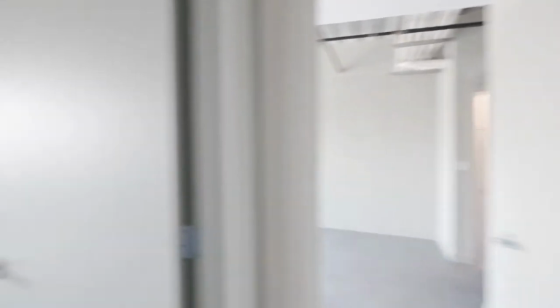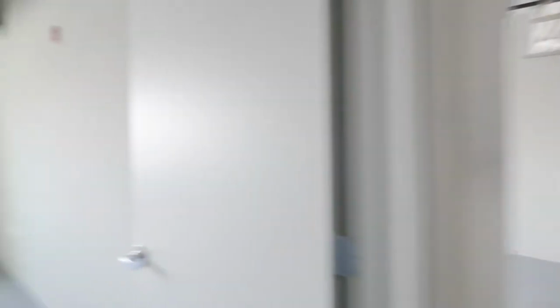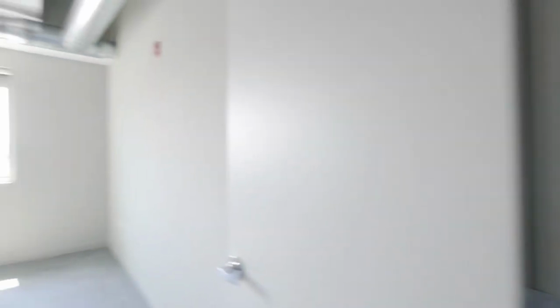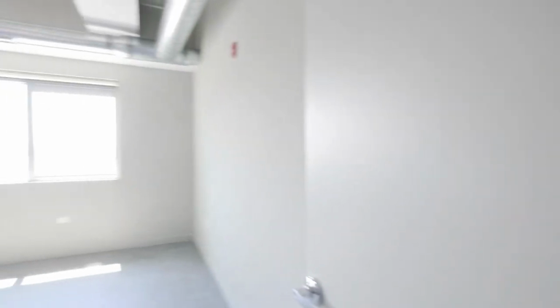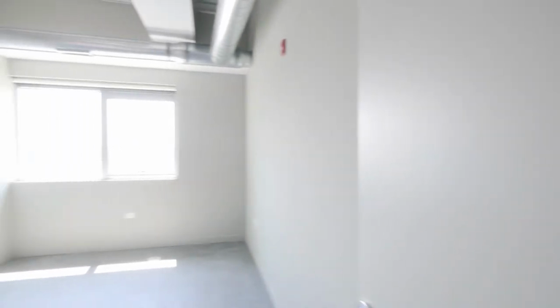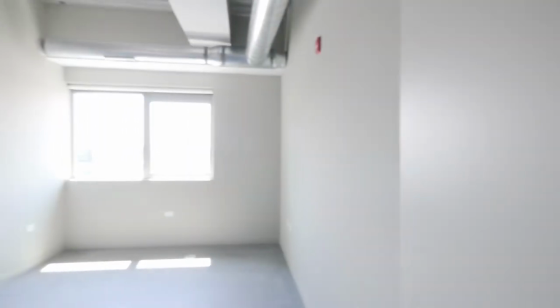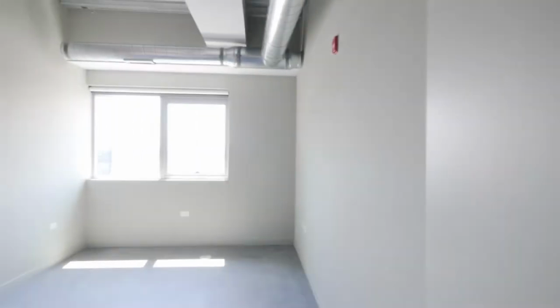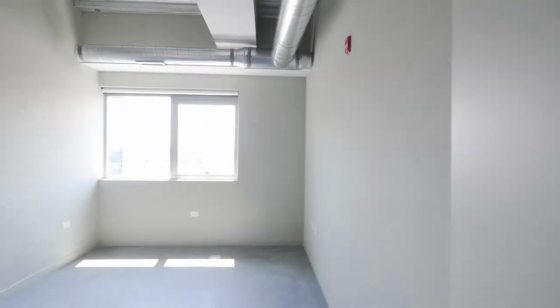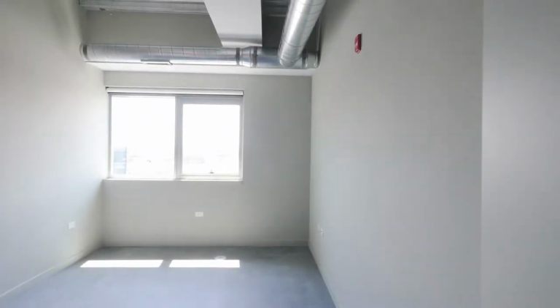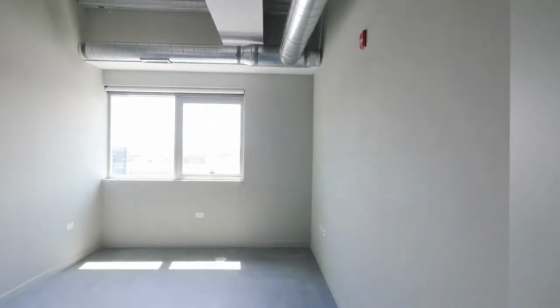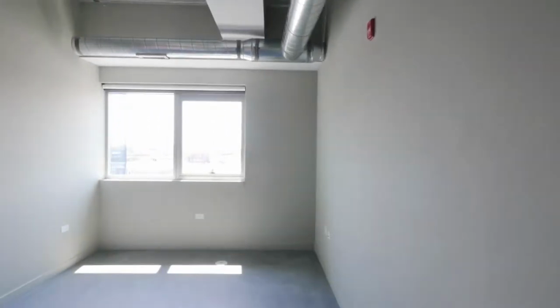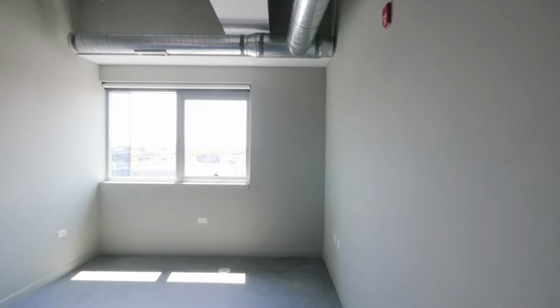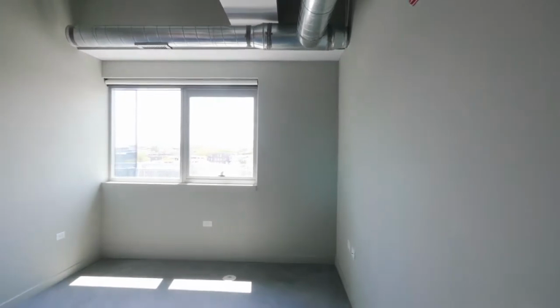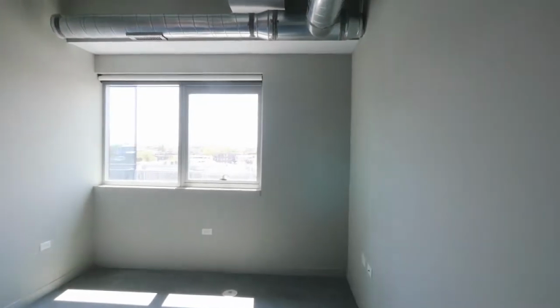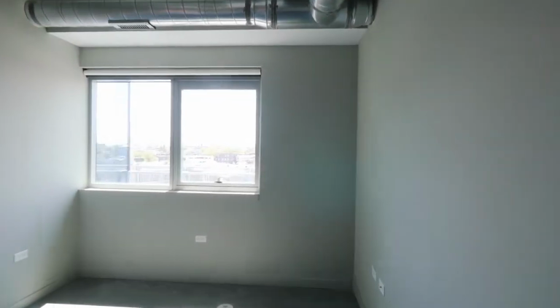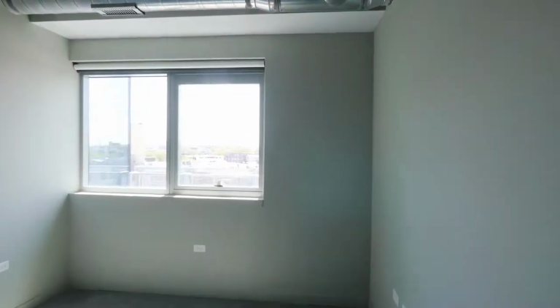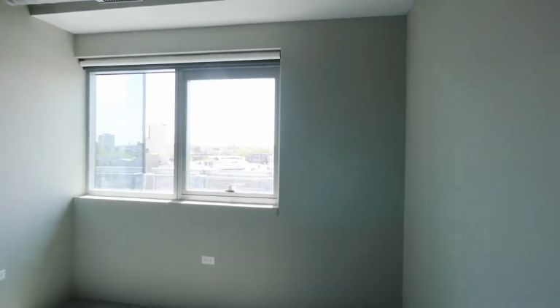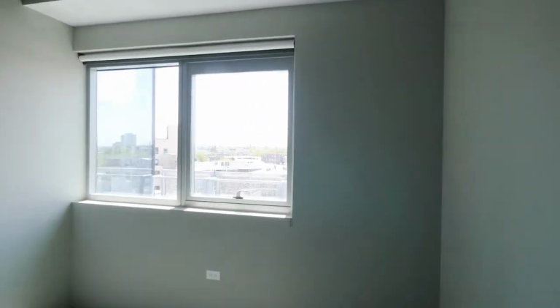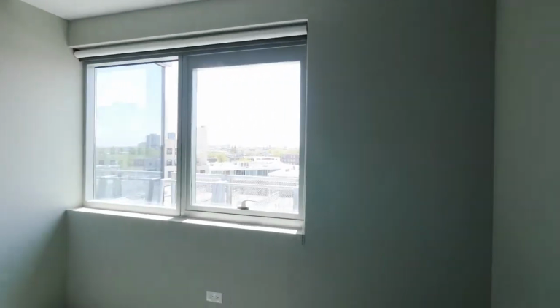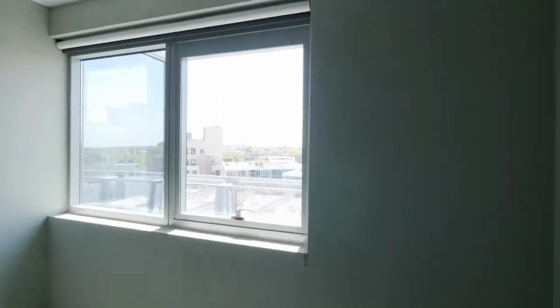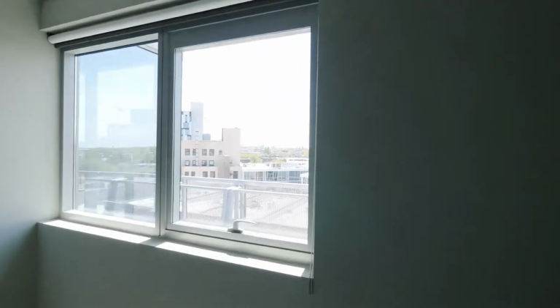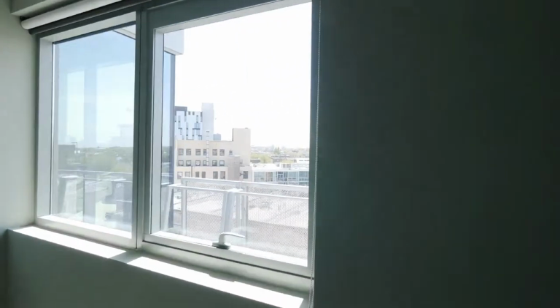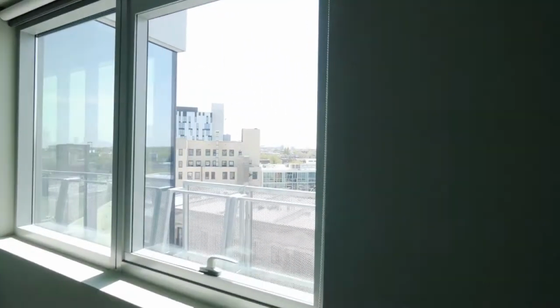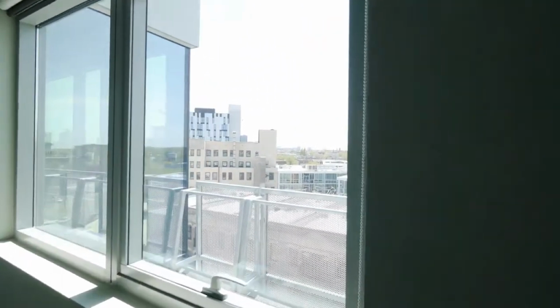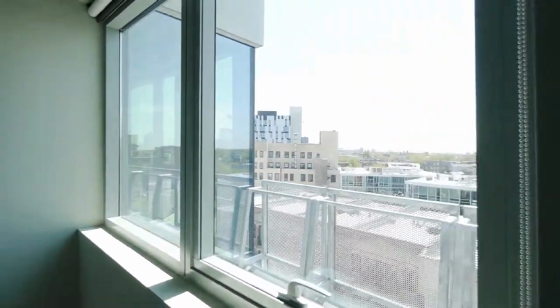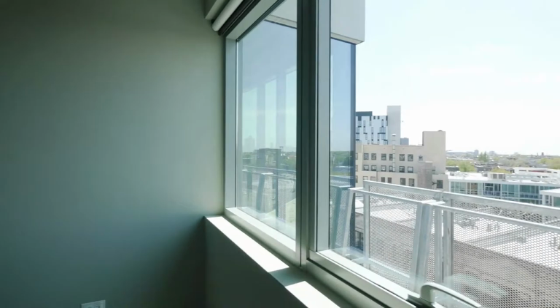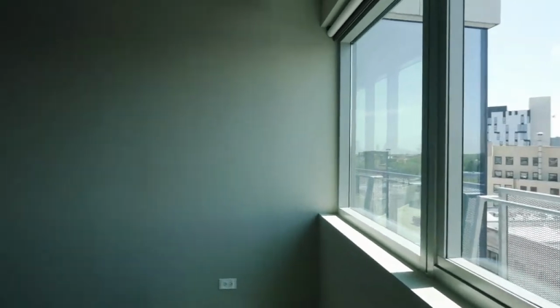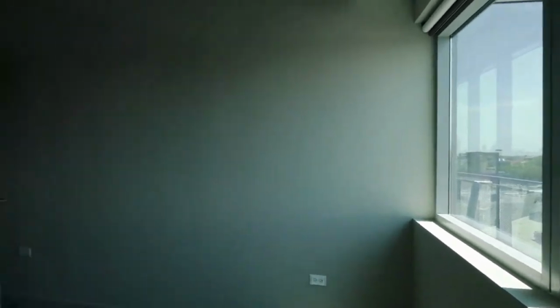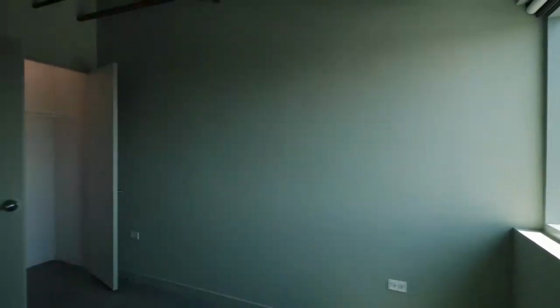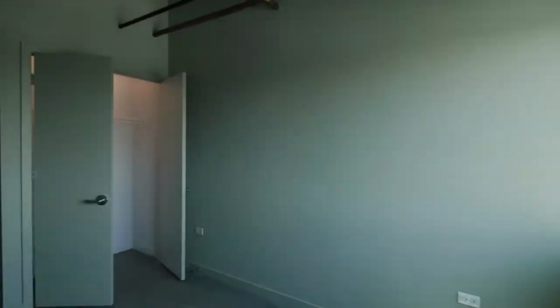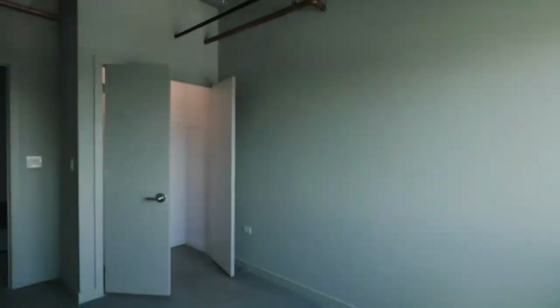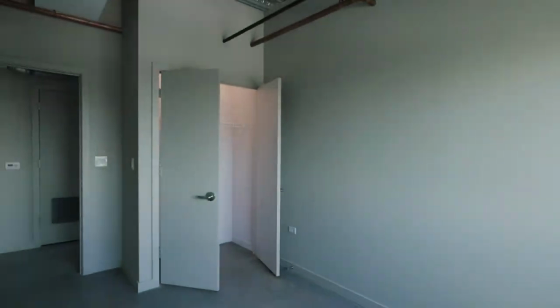The second bedroom is pretty generously sized, with the great high ceiling that you see throughout the unit, and a nice-sized closet.